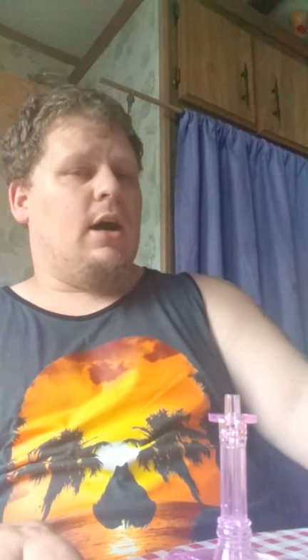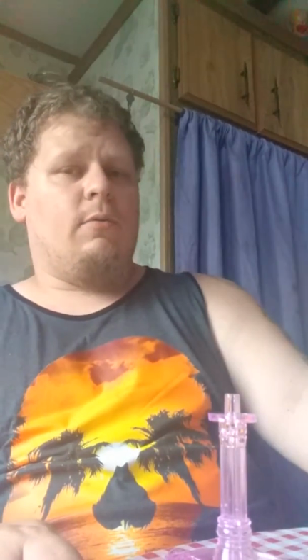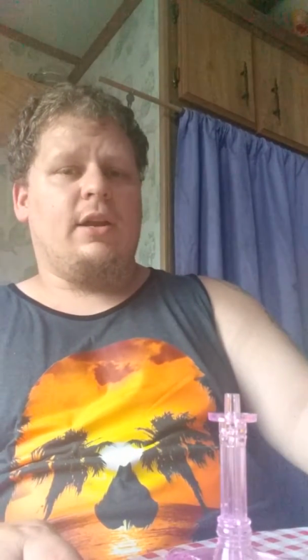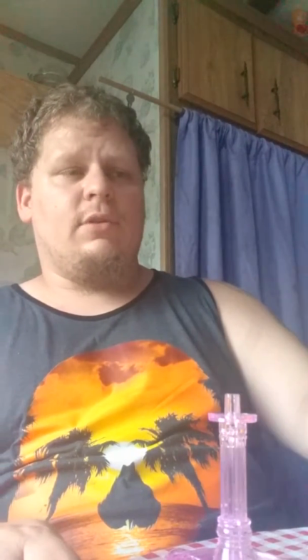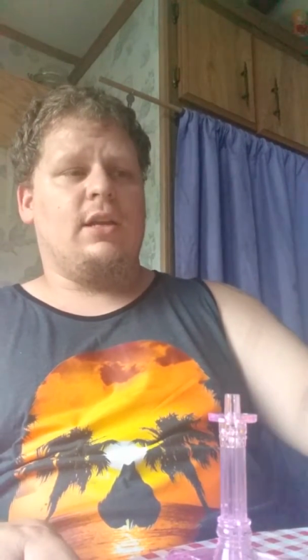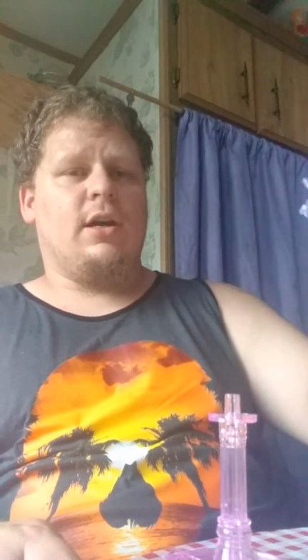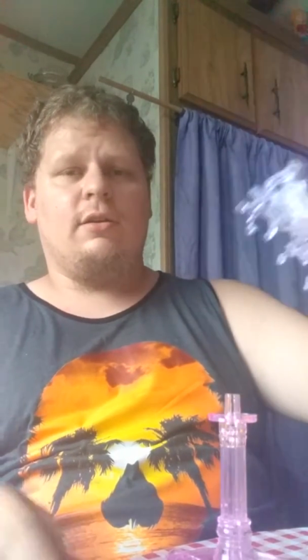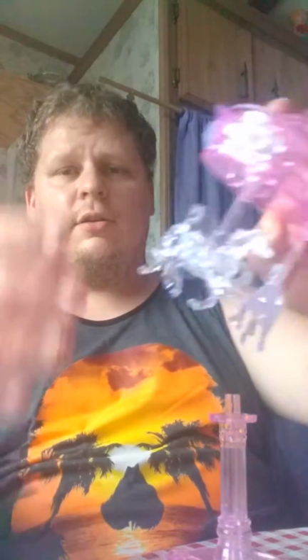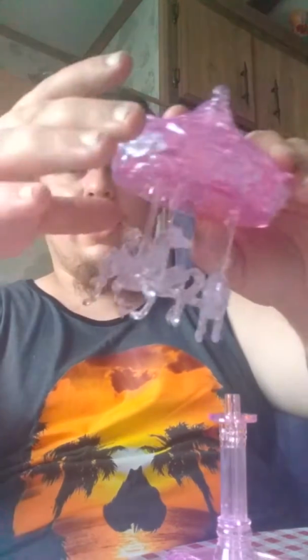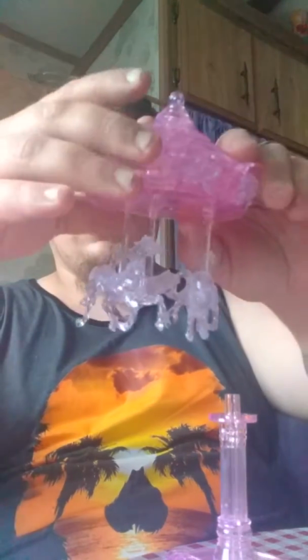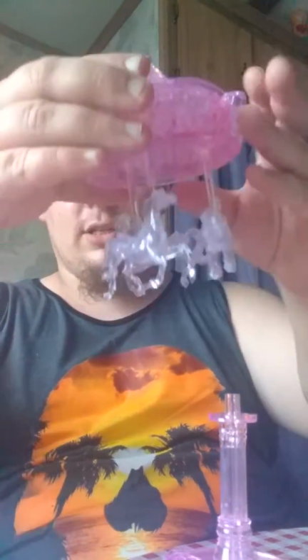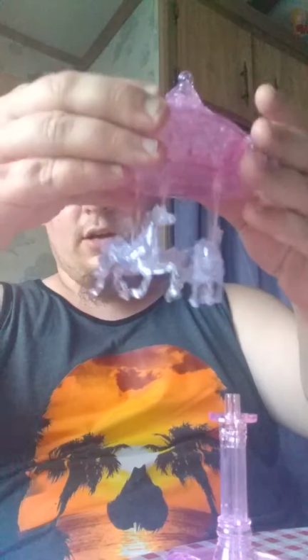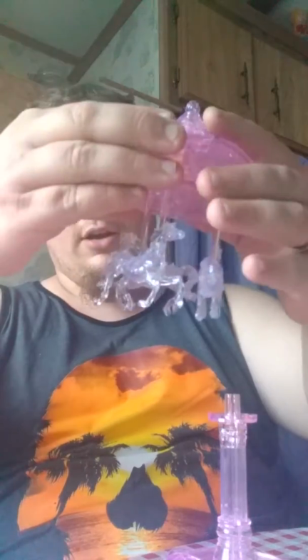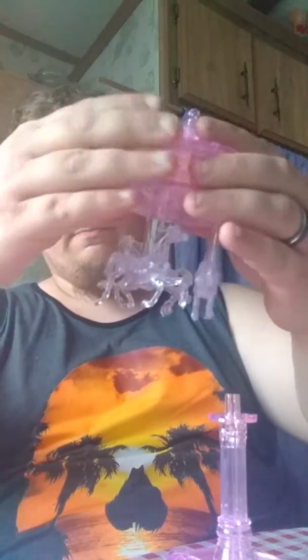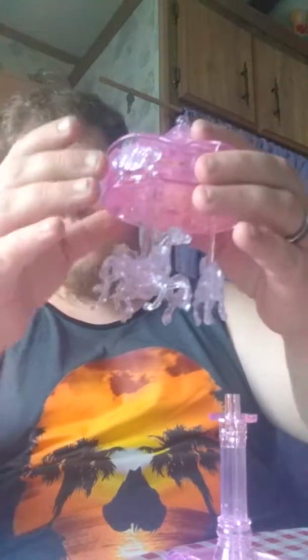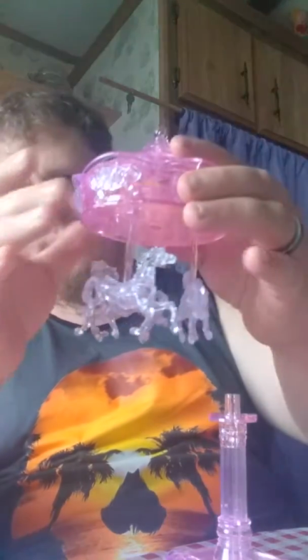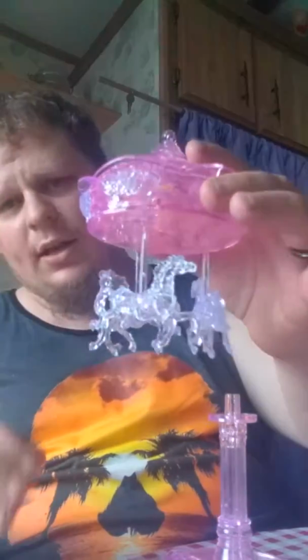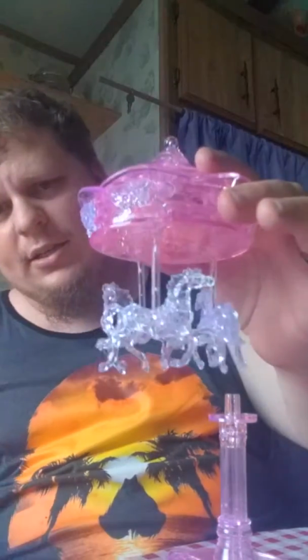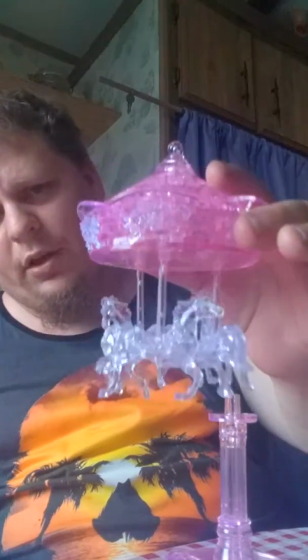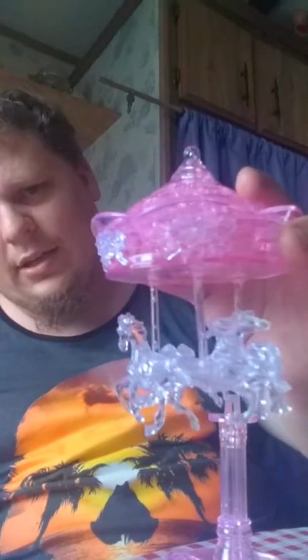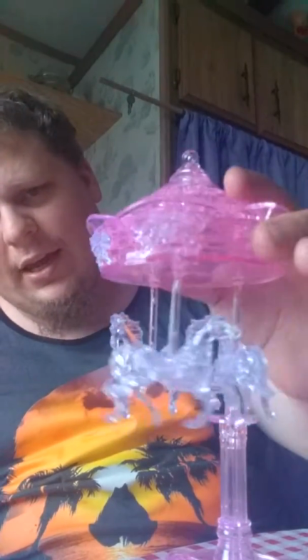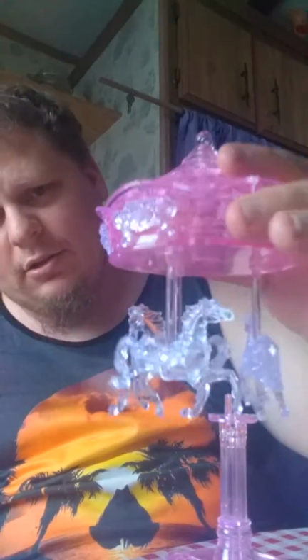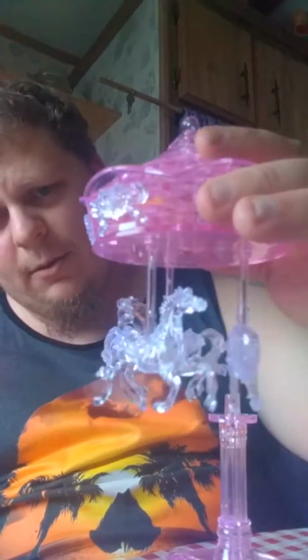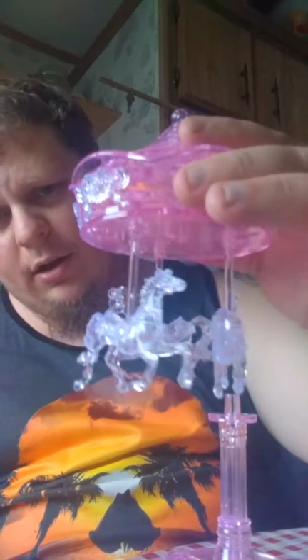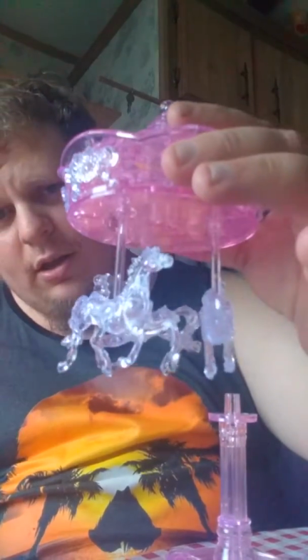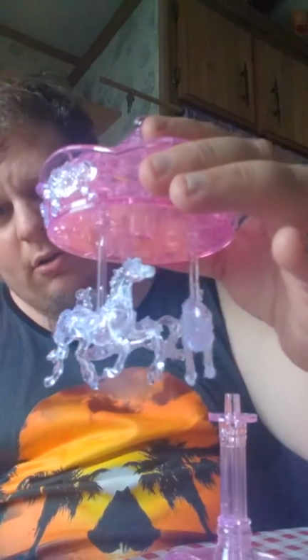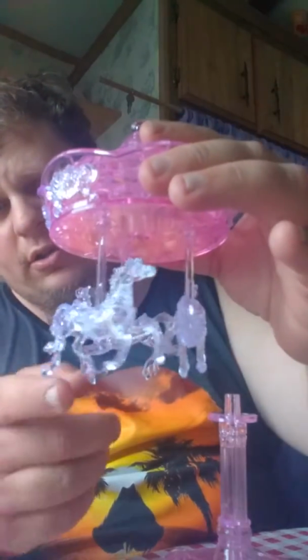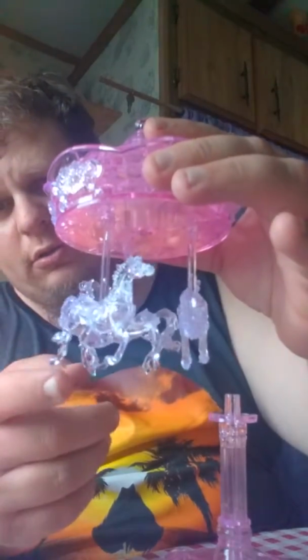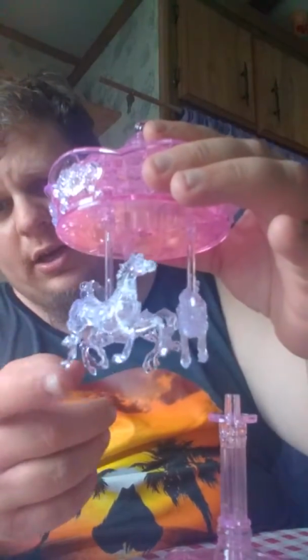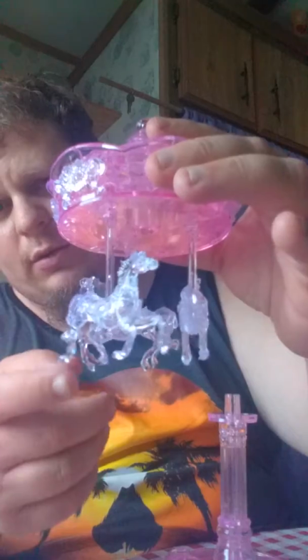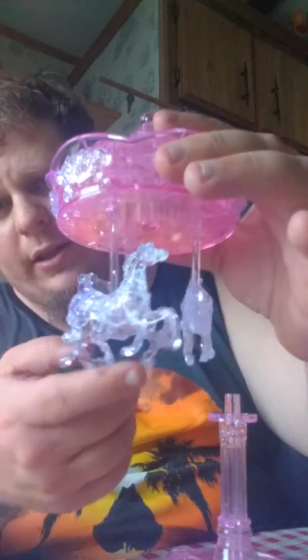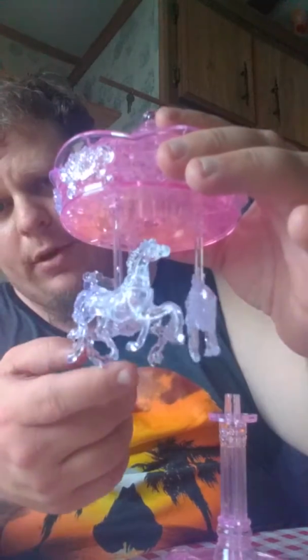What I ended up getting done next was this right here, and this is really nice. I like the little setup here. The horses do kind of swing a little bit.